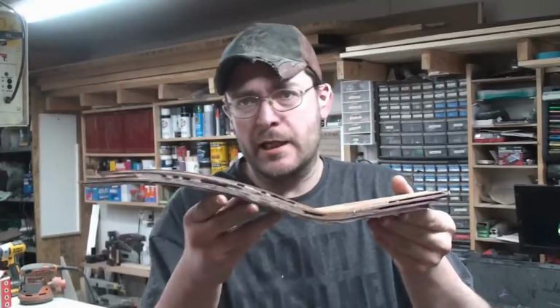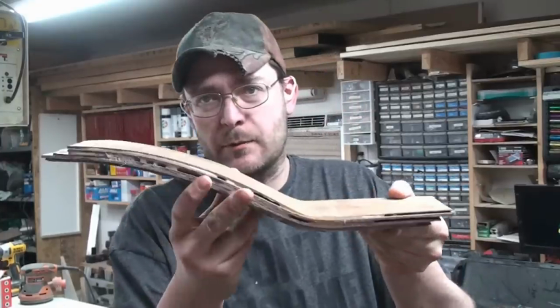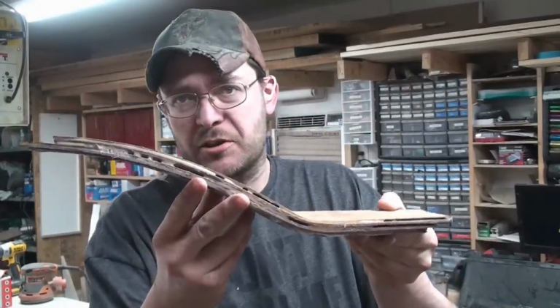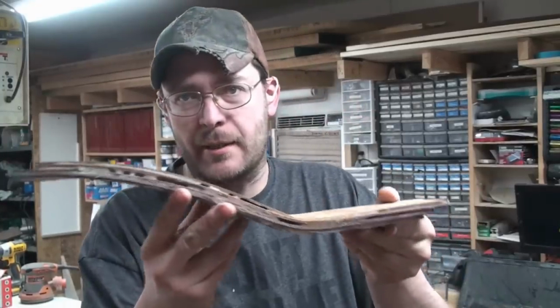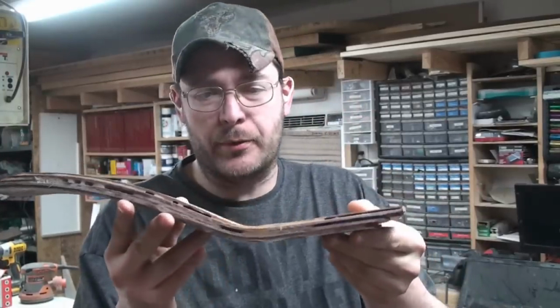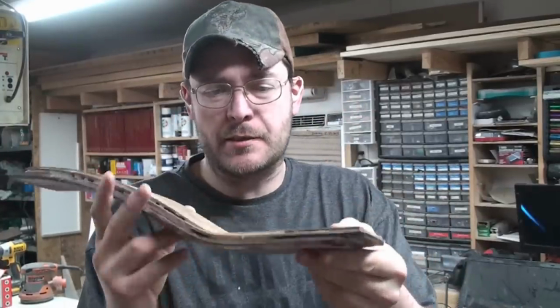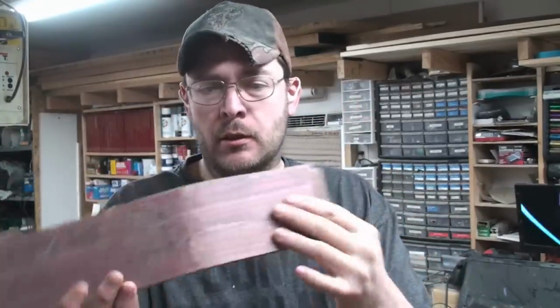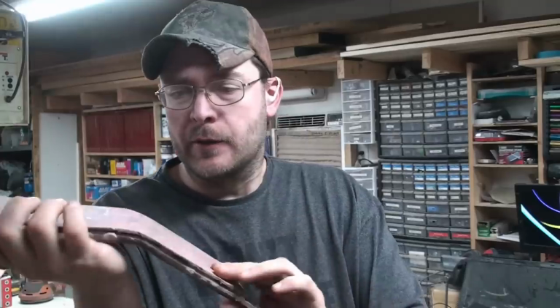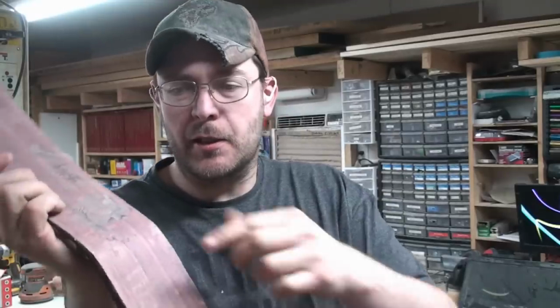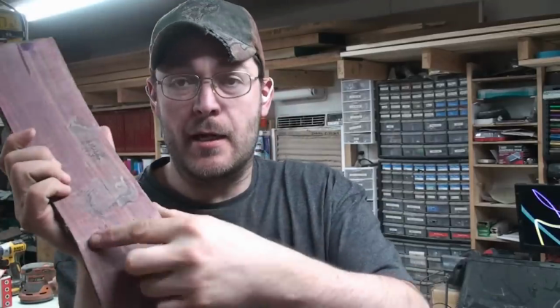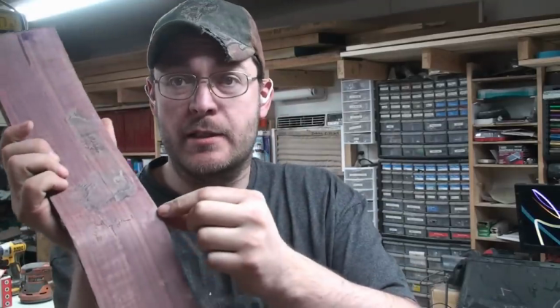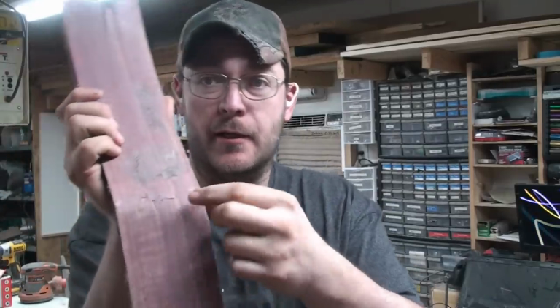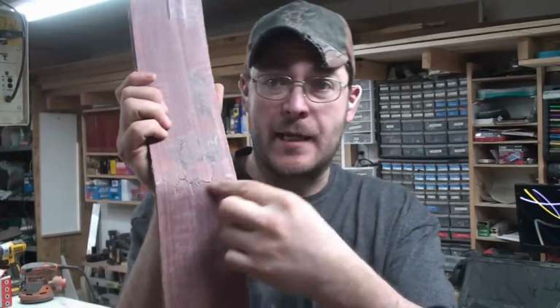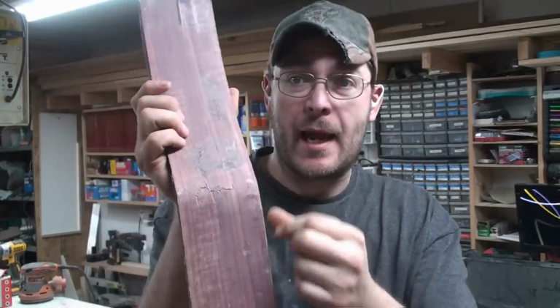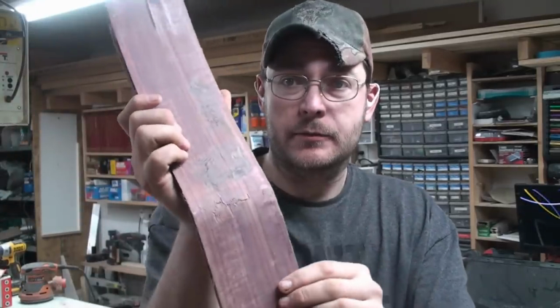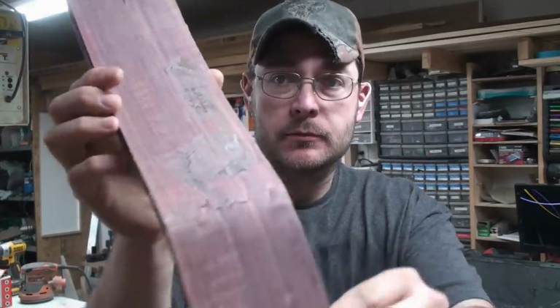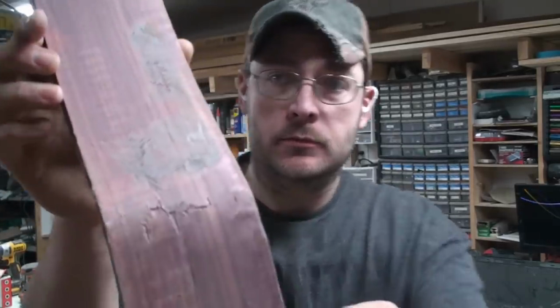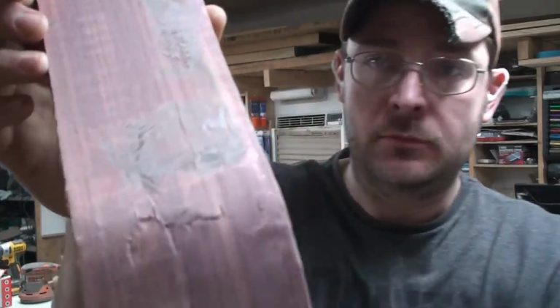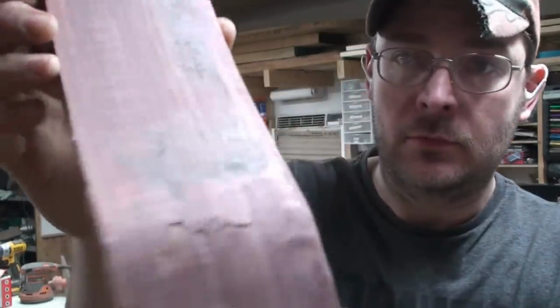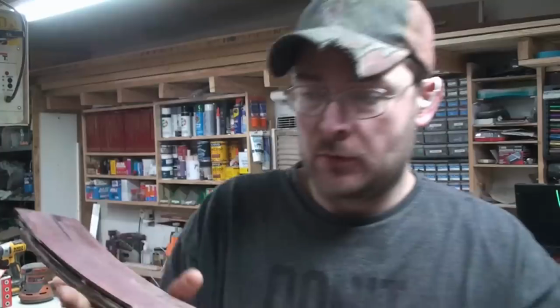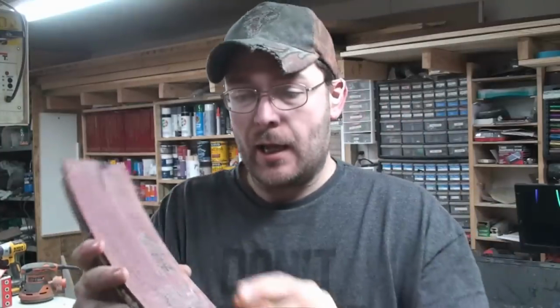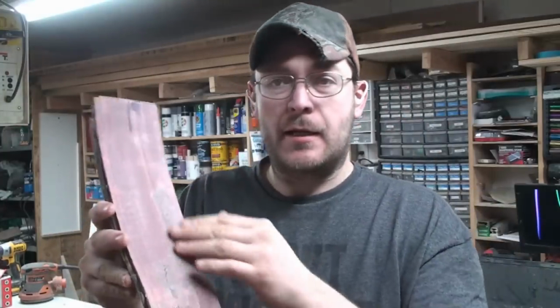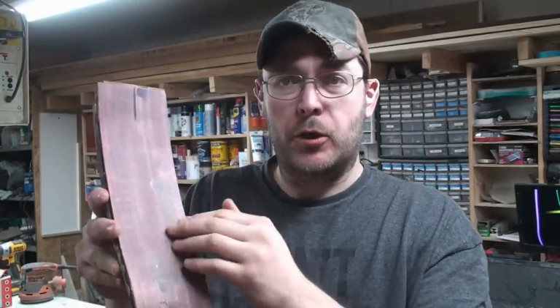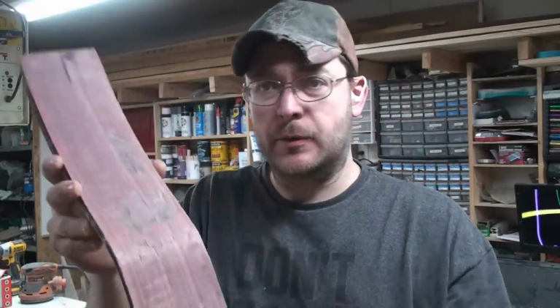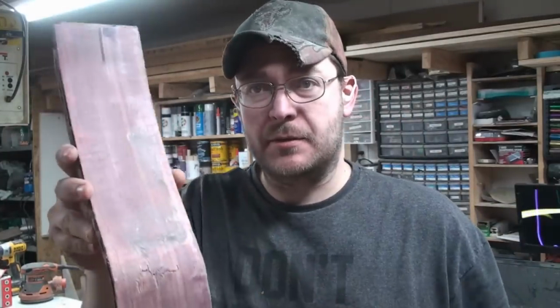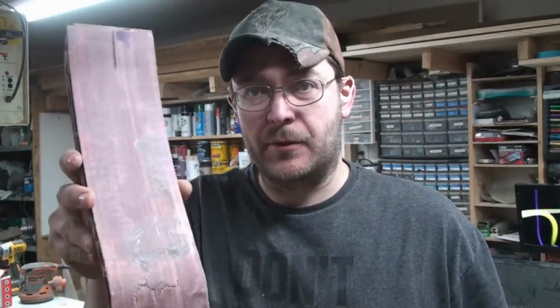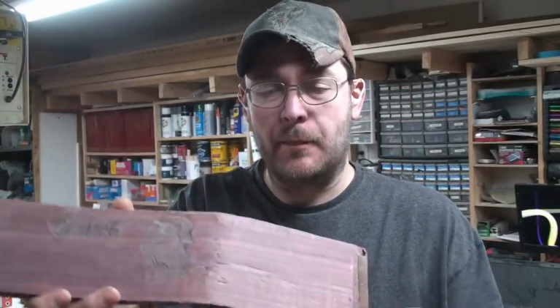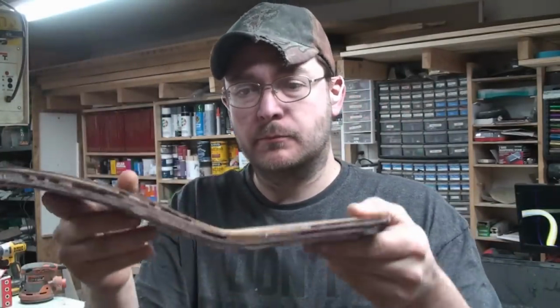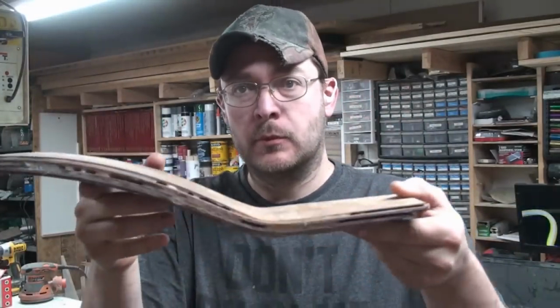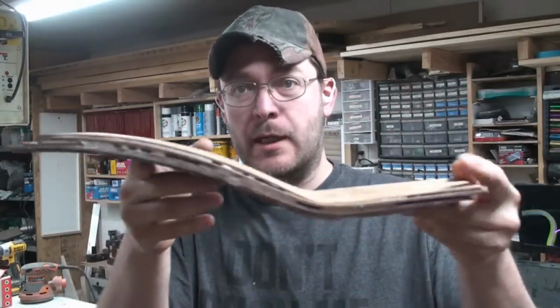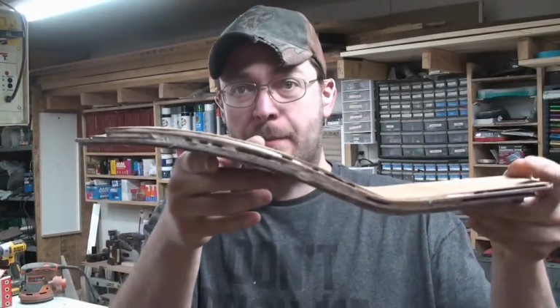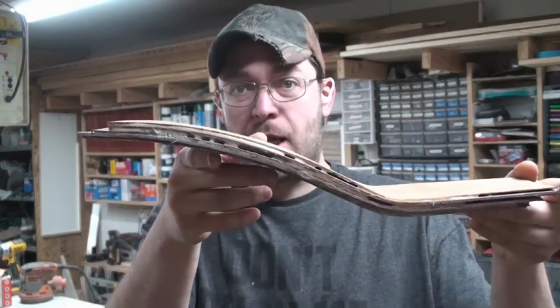Here it is — this is what it looks like coming out of the press. There is a little bit of wood tear on the back and a lot of glue, but that's going to be cleaned up. It's kept its shape.